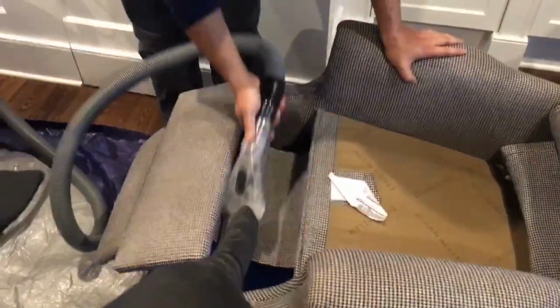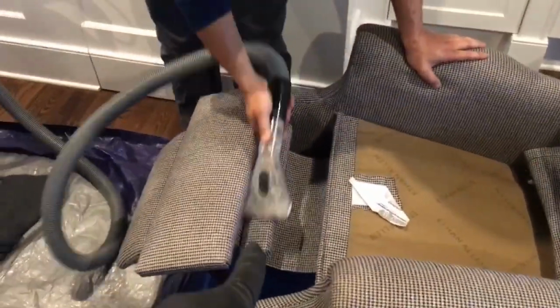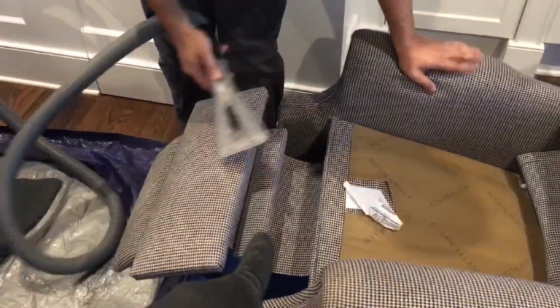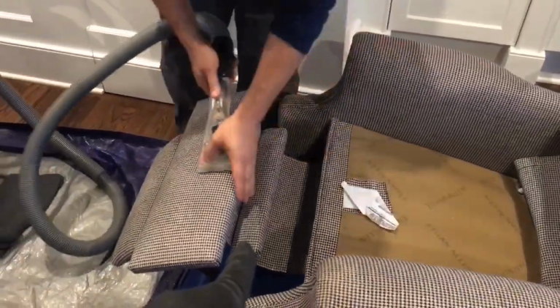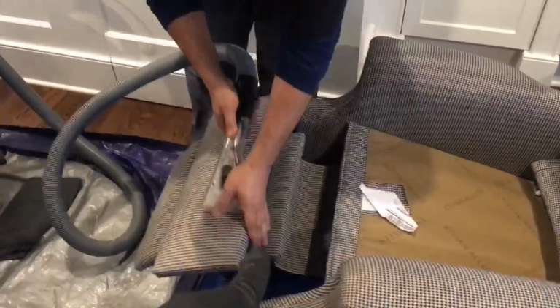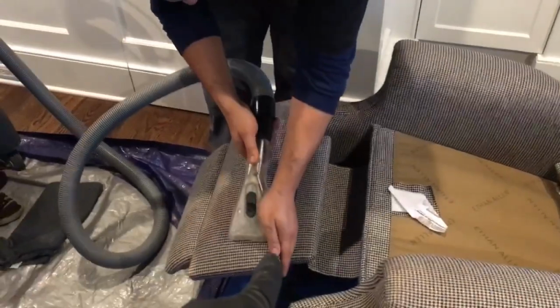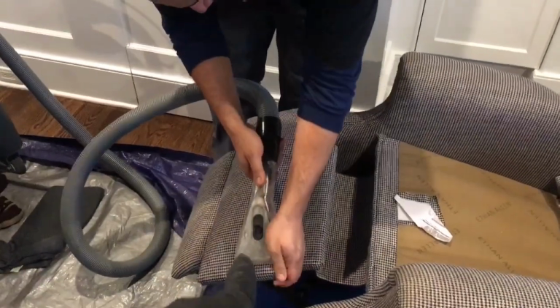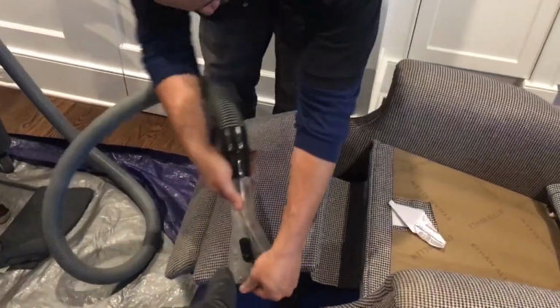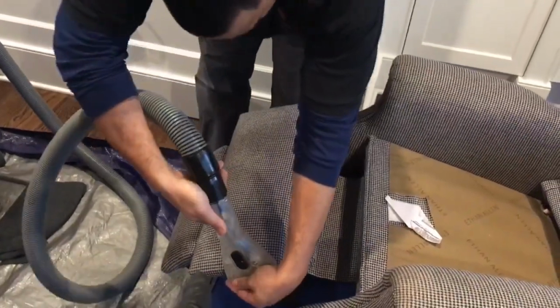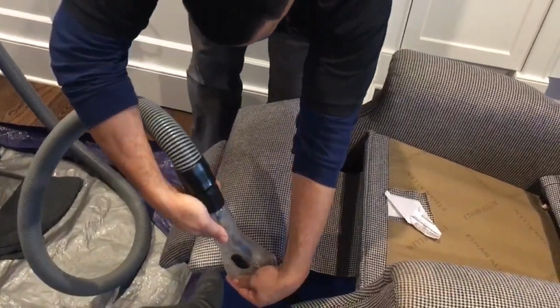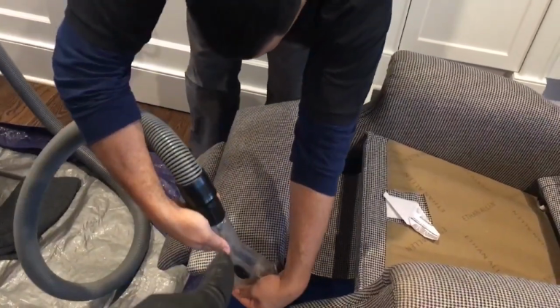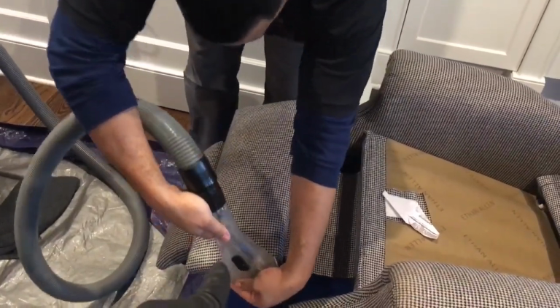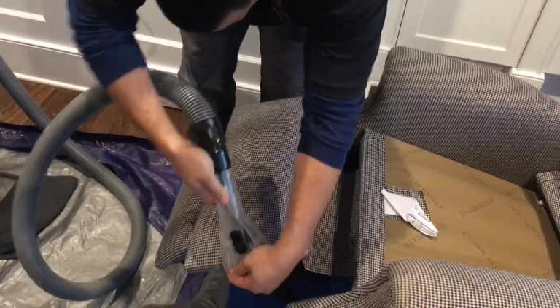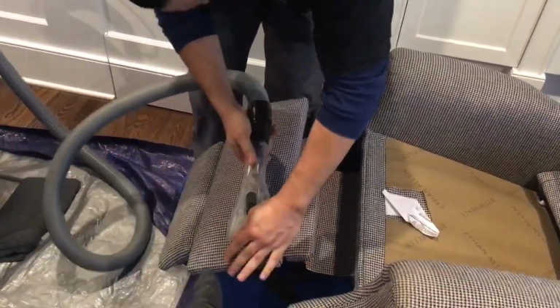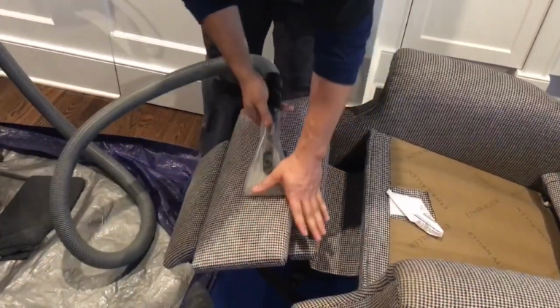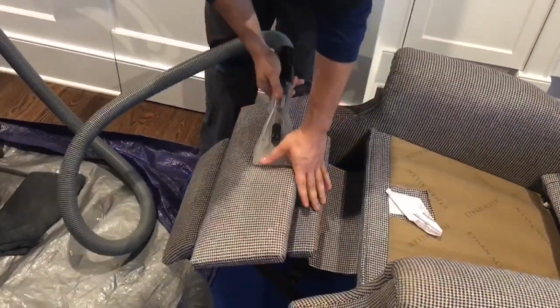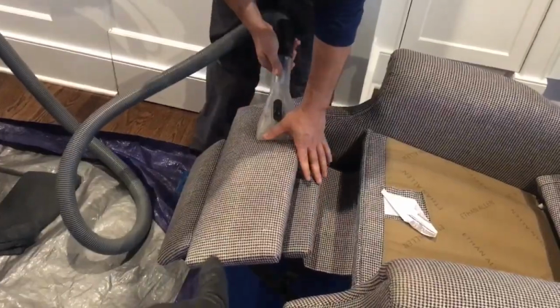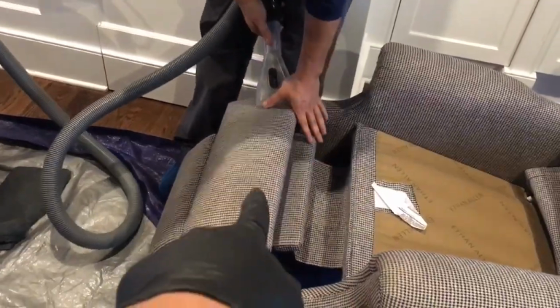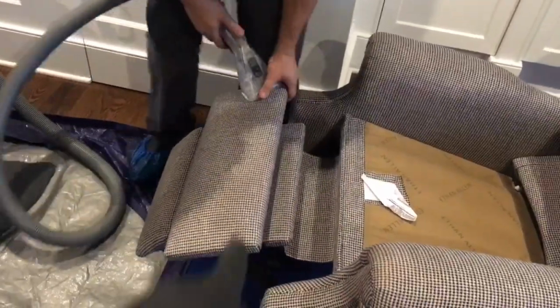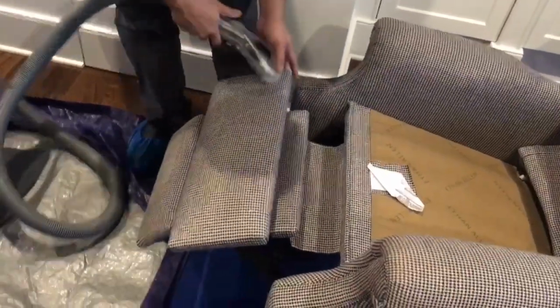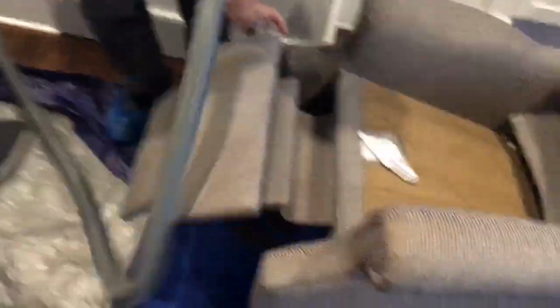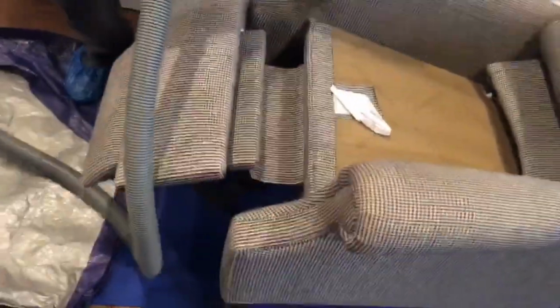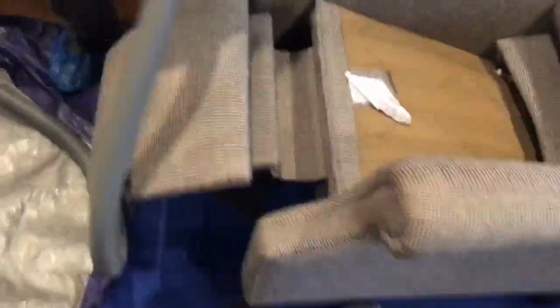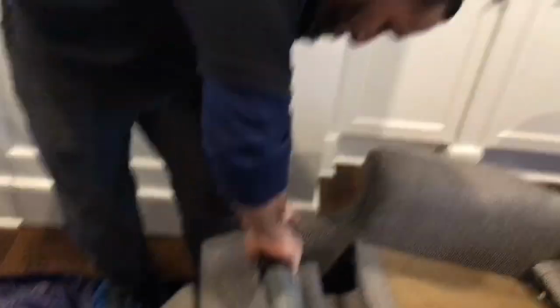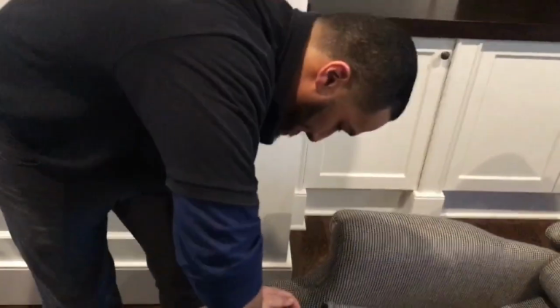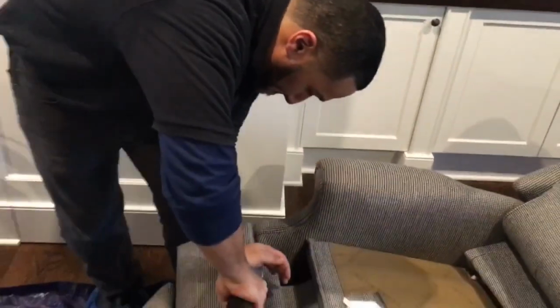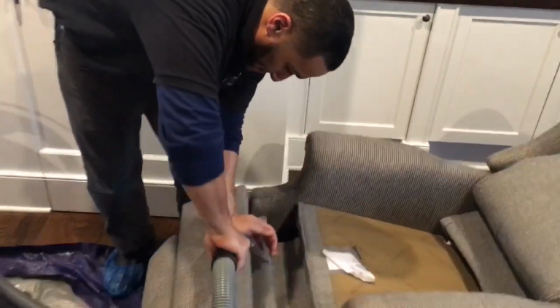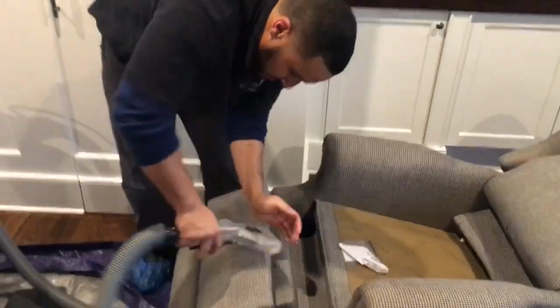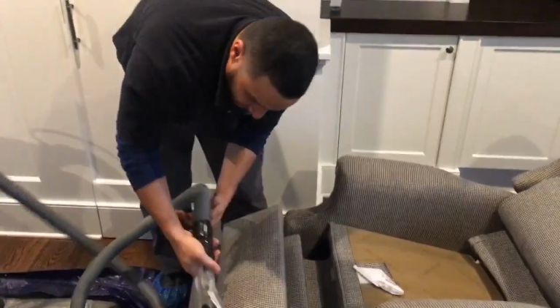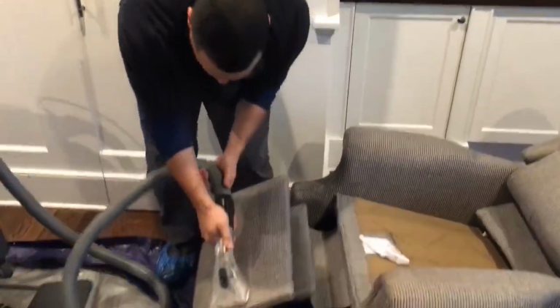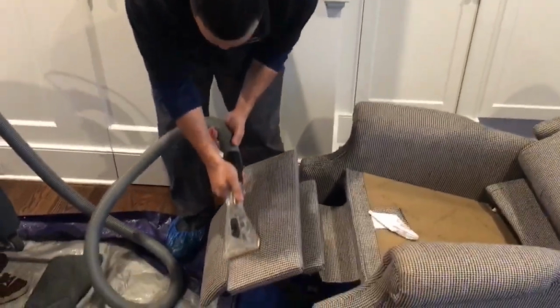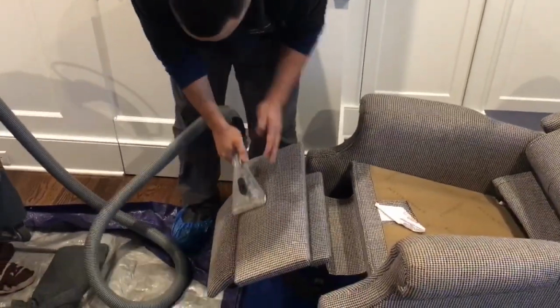This is a Sapphire Scientific upholstery tool. It makes upholstery dry a lot faster than it's supposed to. Look at that.